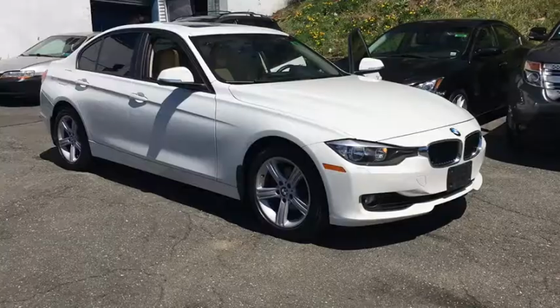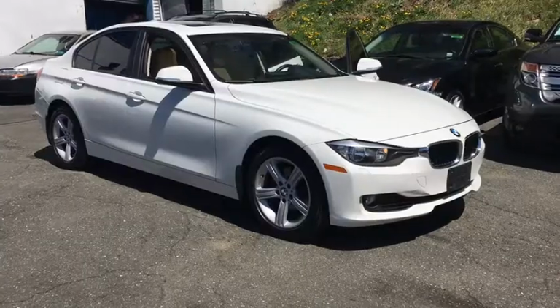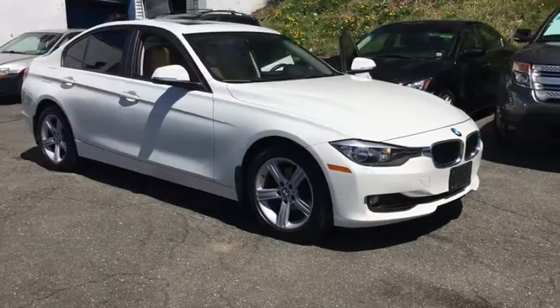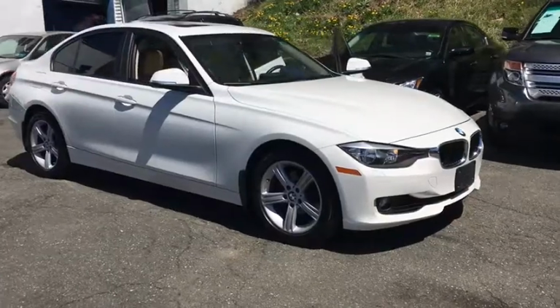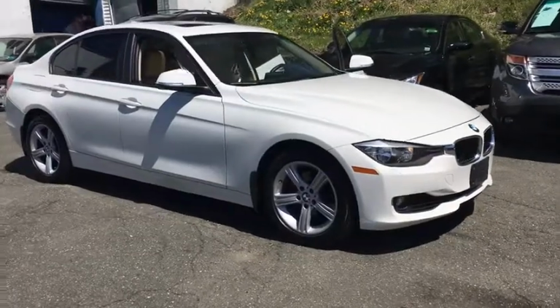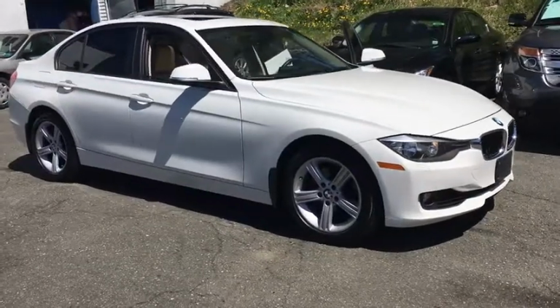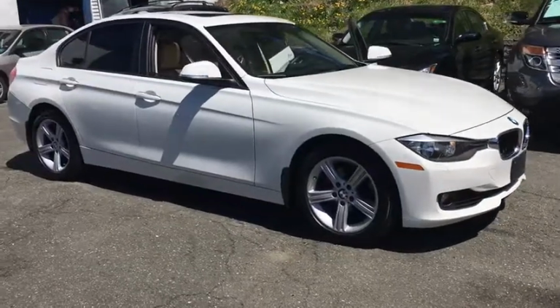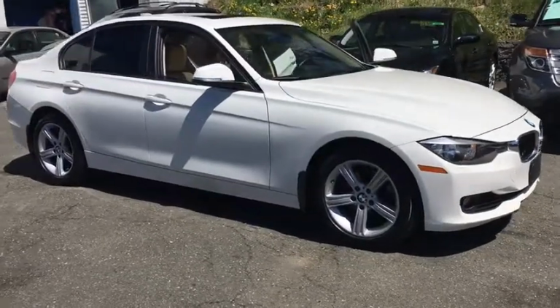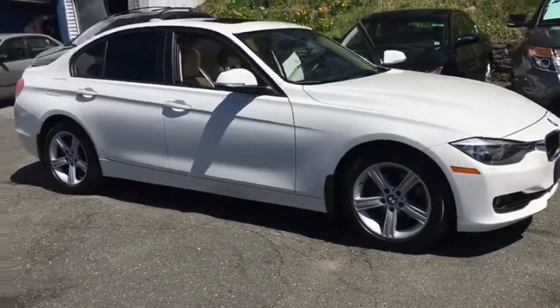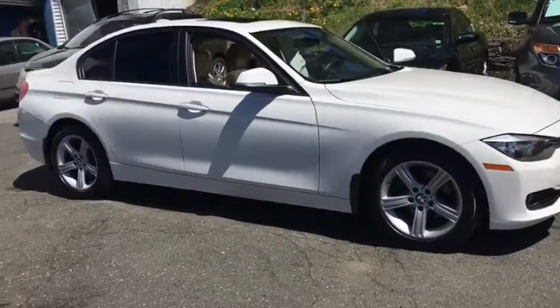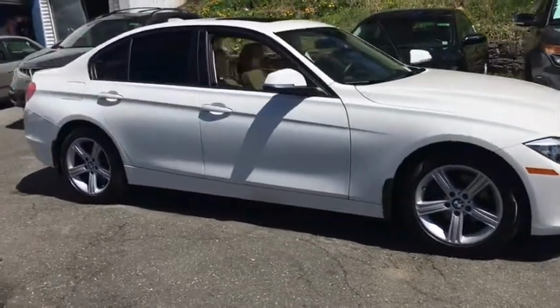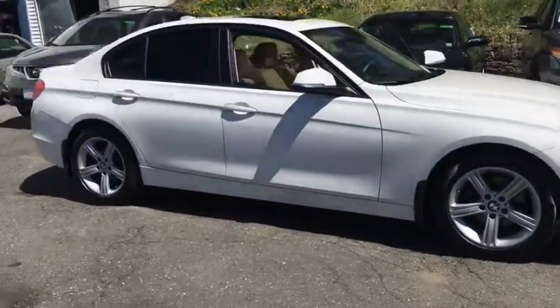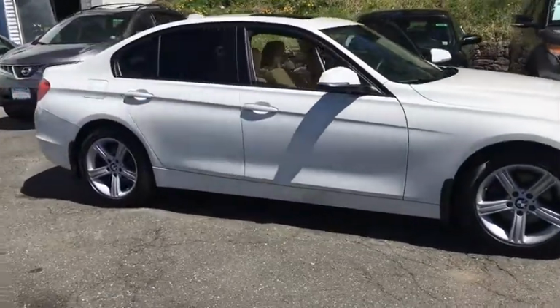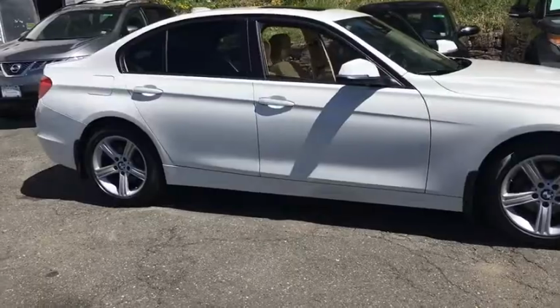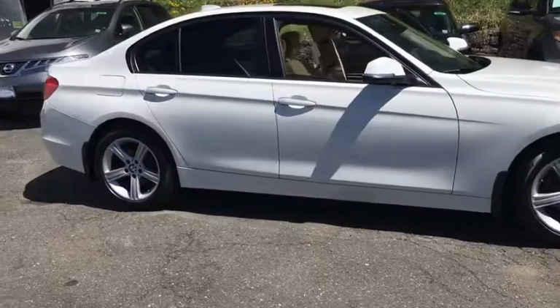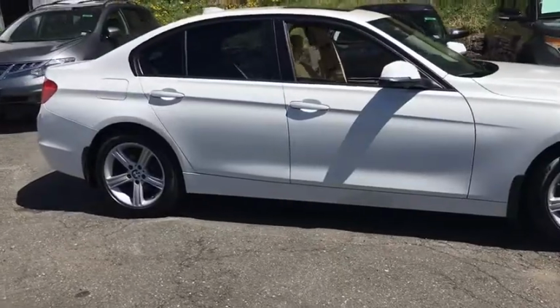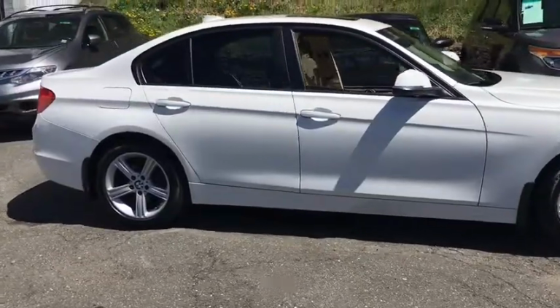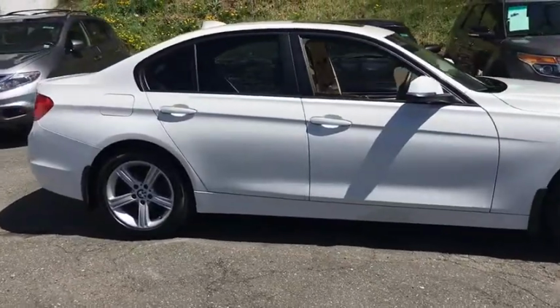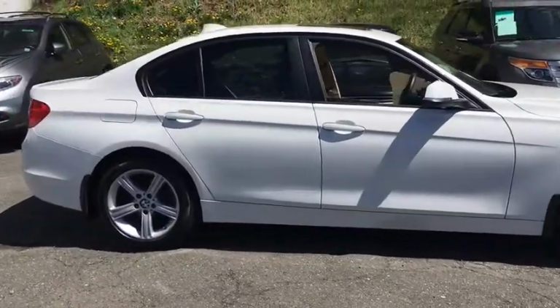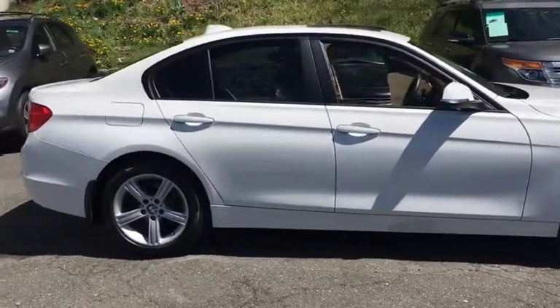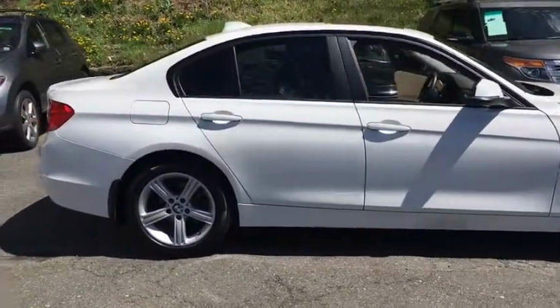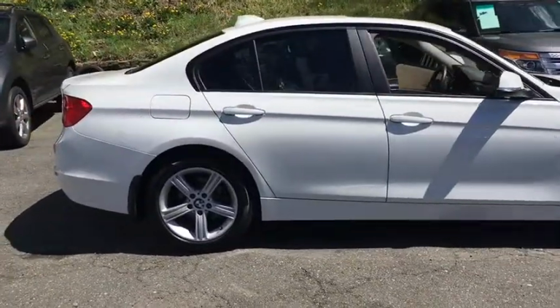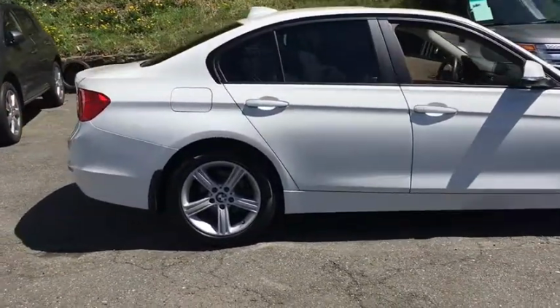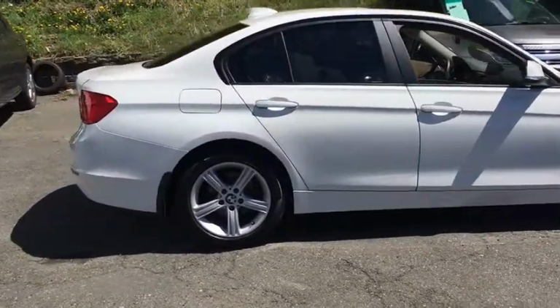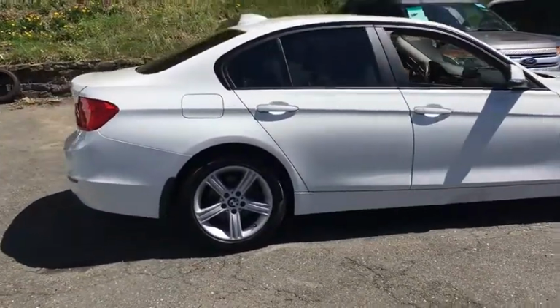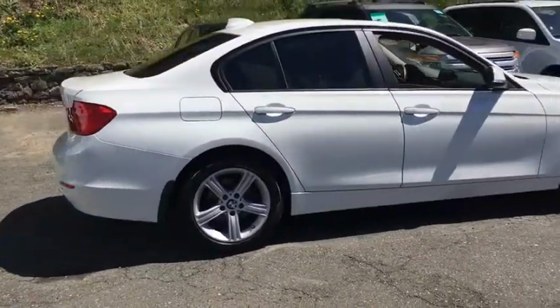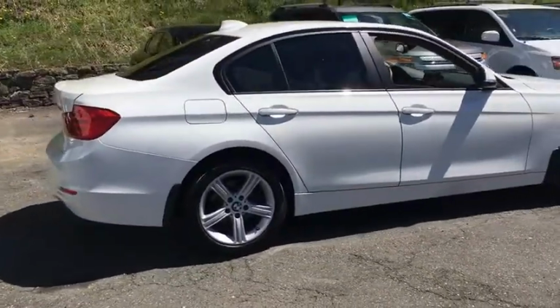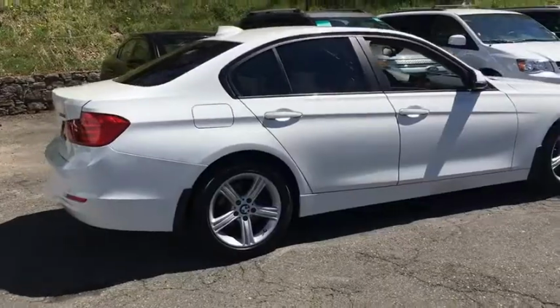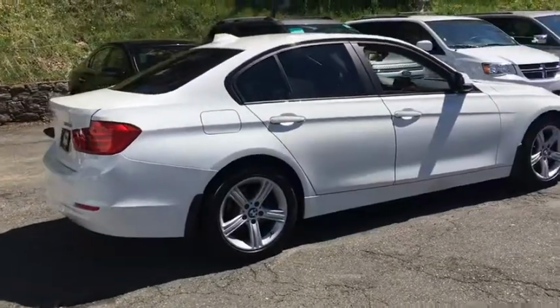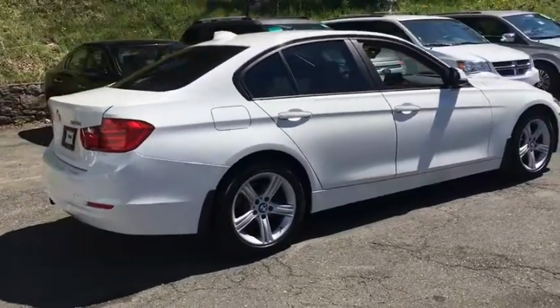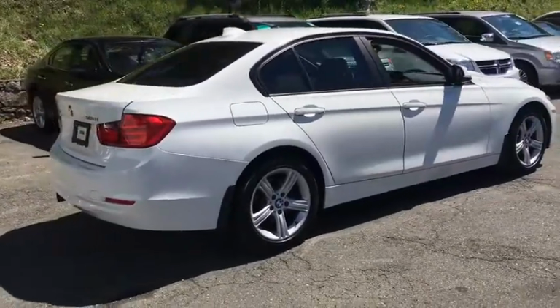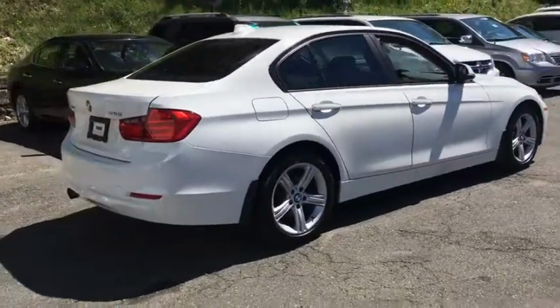The 2013 BMW 3 Series. Proof that all good things come in threes, the BMW 3 Series has a well-deserved reputation for packing outstanding driving dynamics and excellent quality.